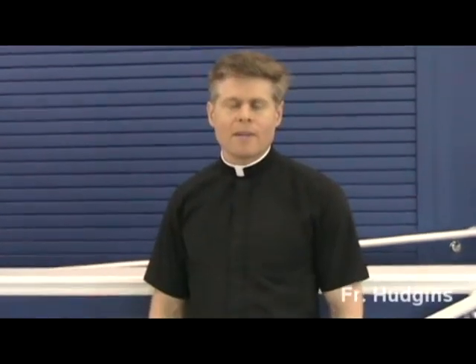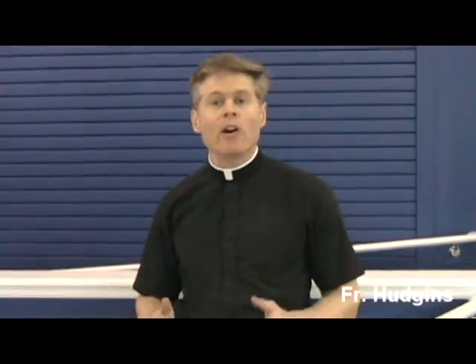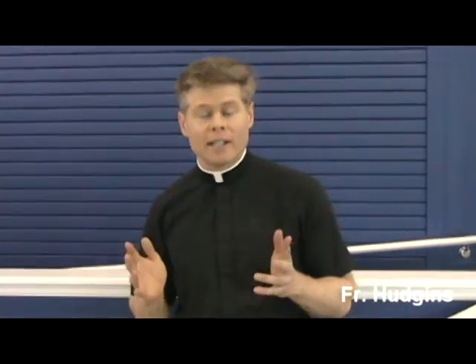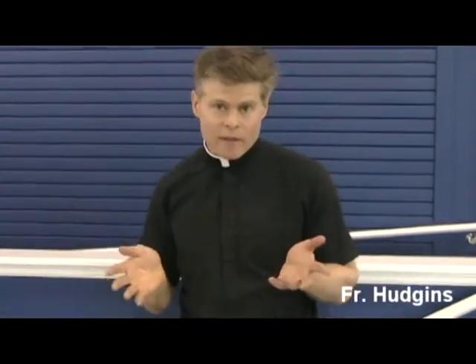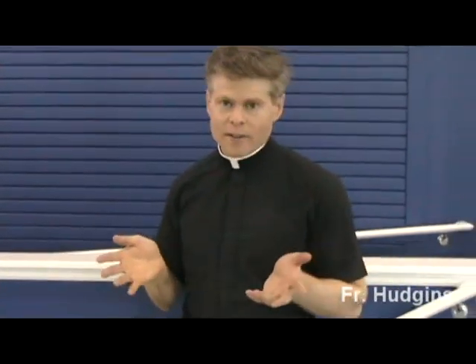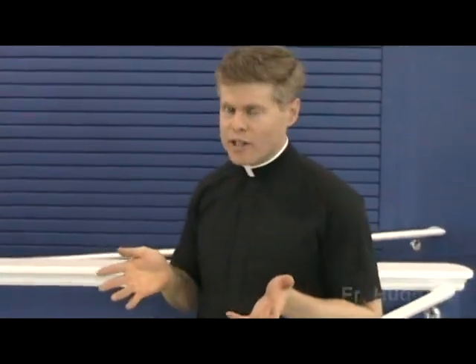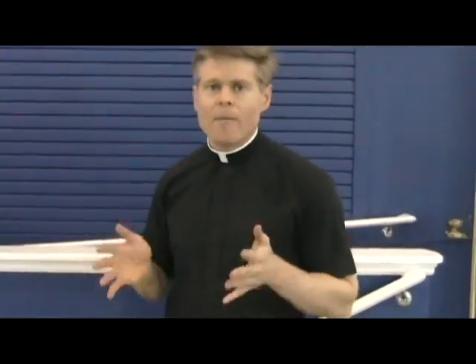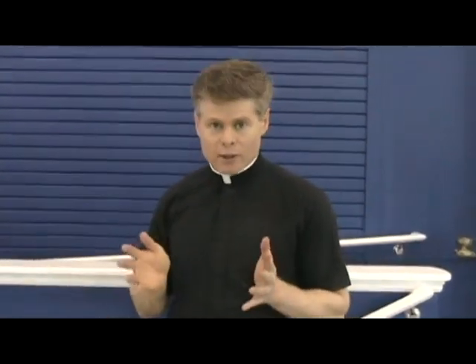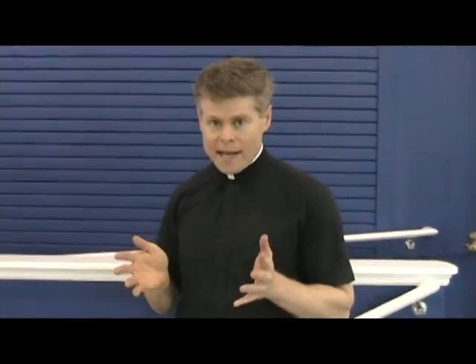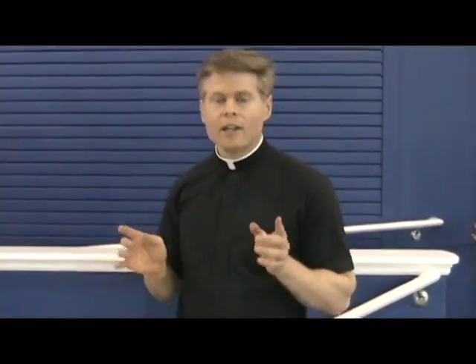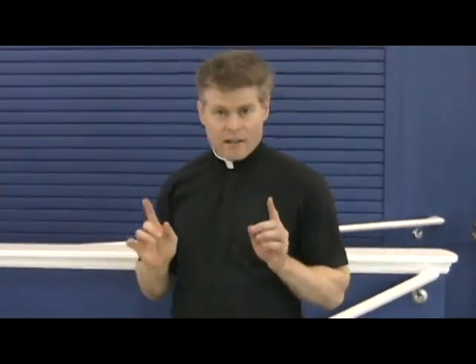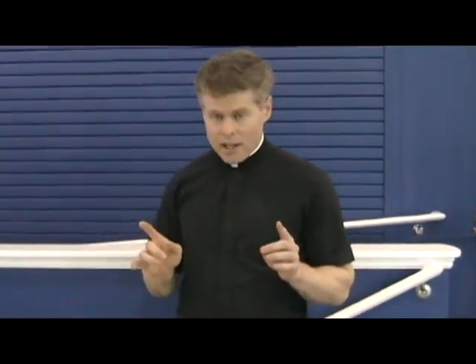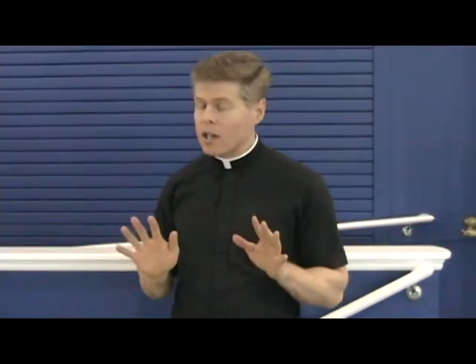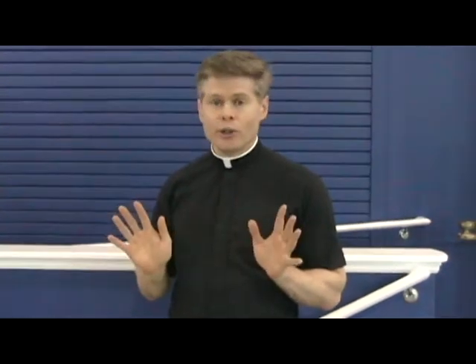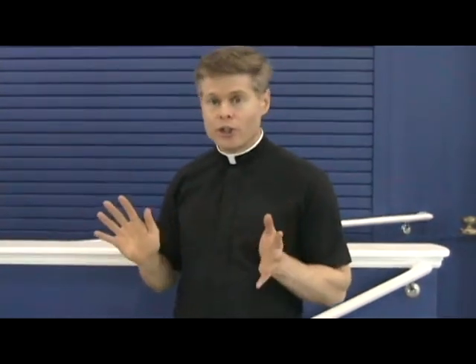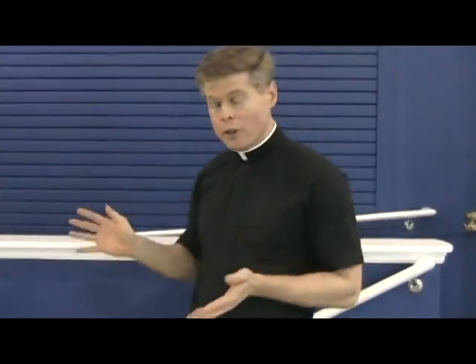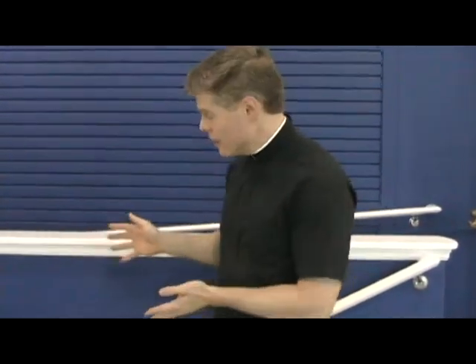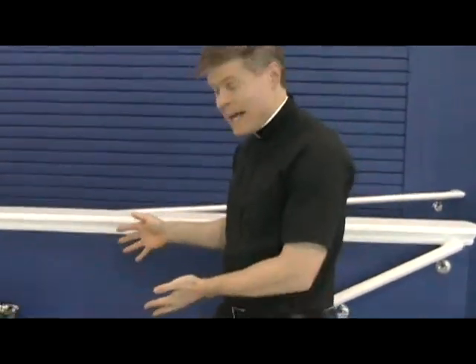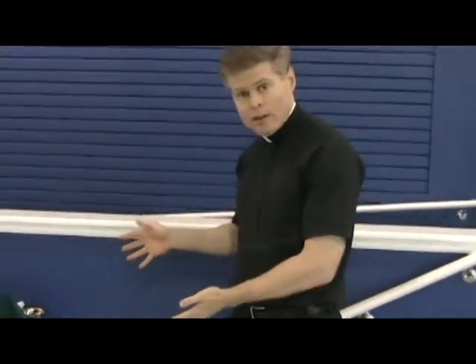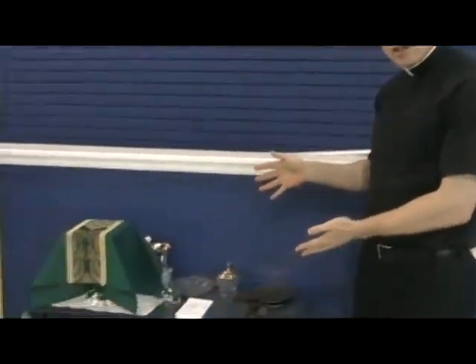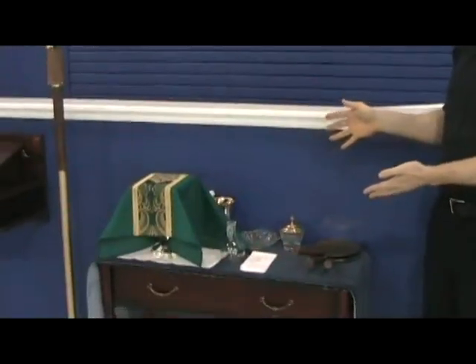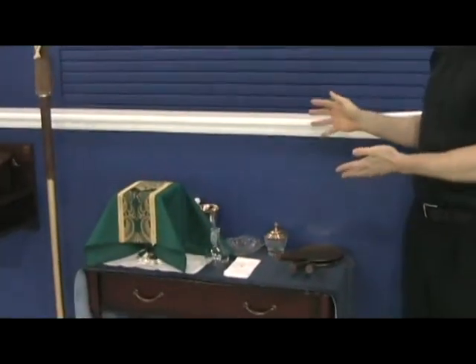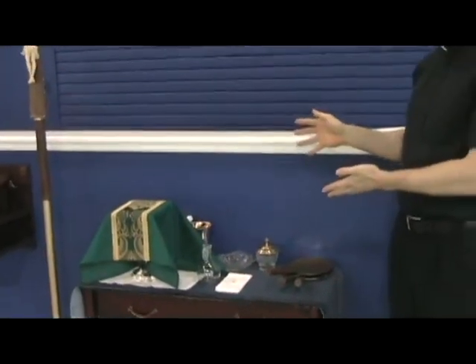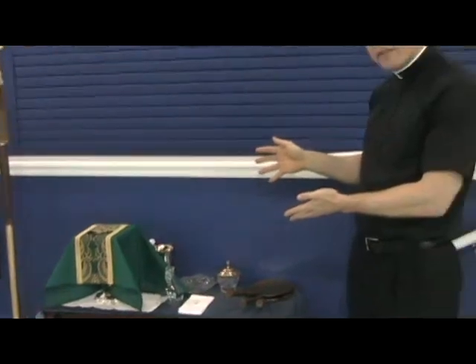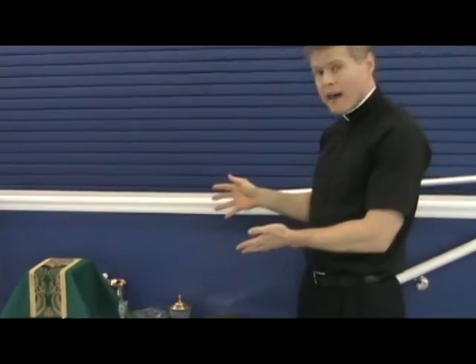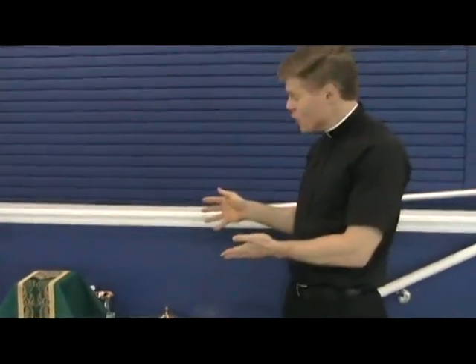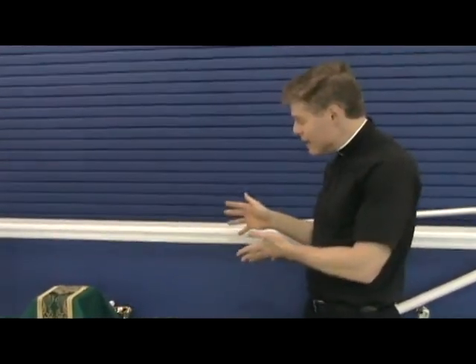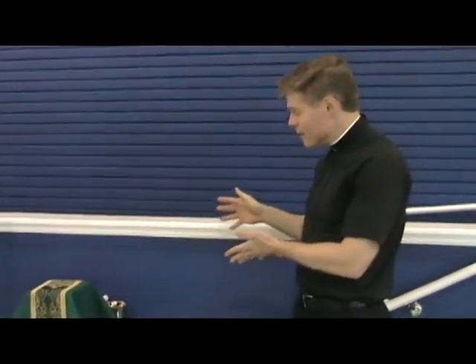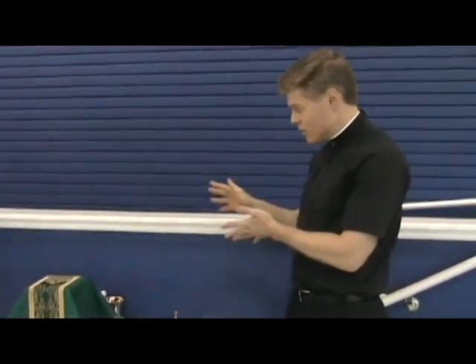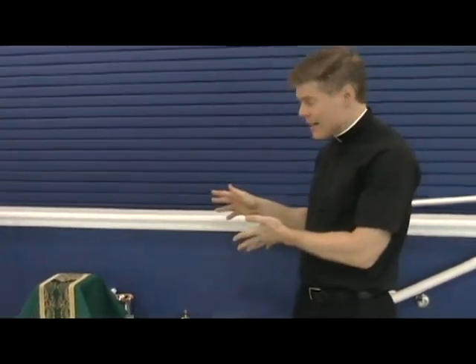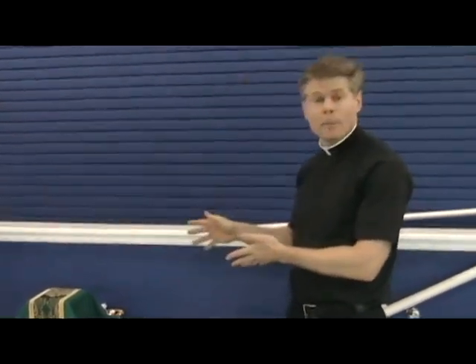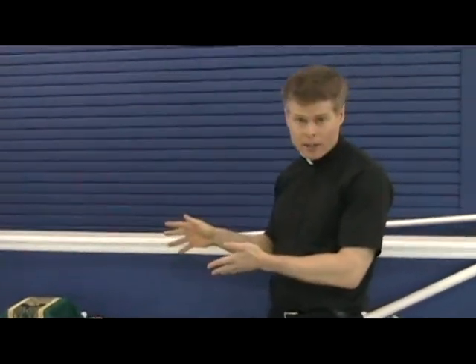Hey, welcome to our continuing video instruction about how to serve Mass. In this video, all I'm going to do is show you the table with all the stuff on it that you're going to need to take to put up on the altar.